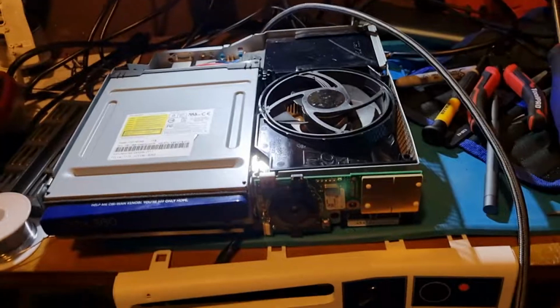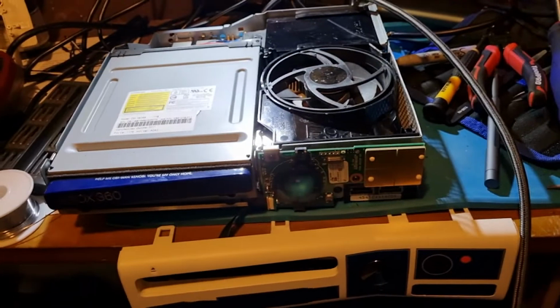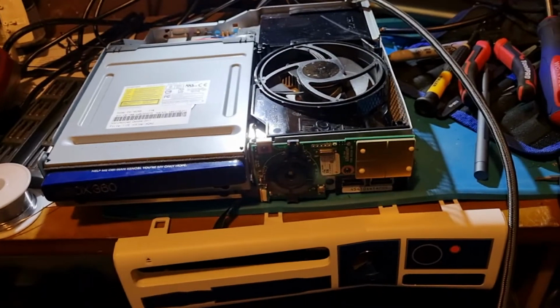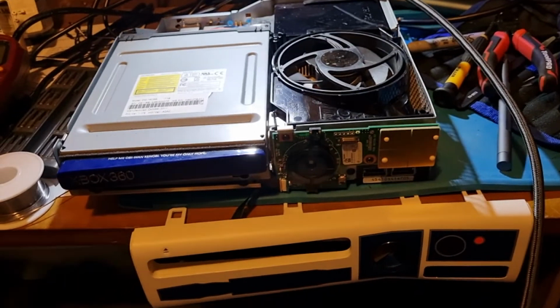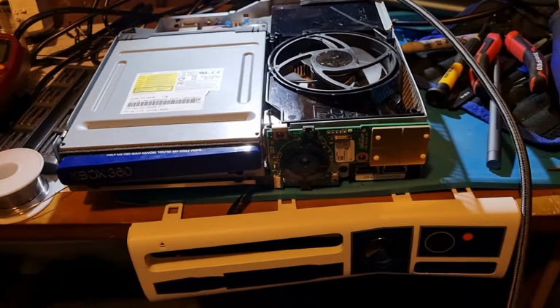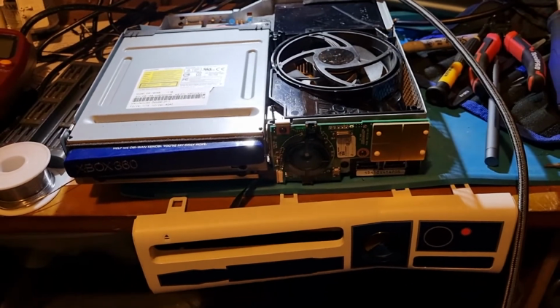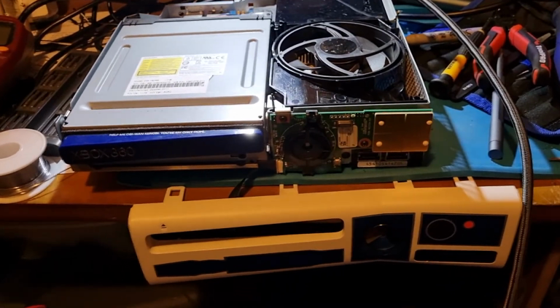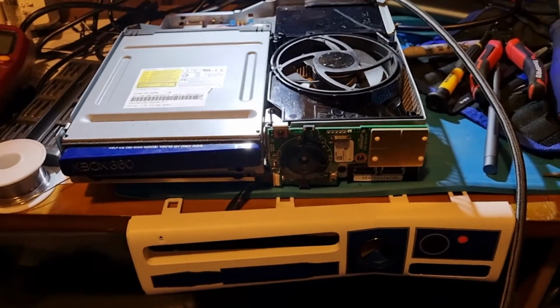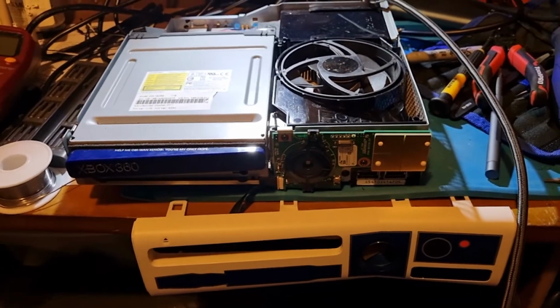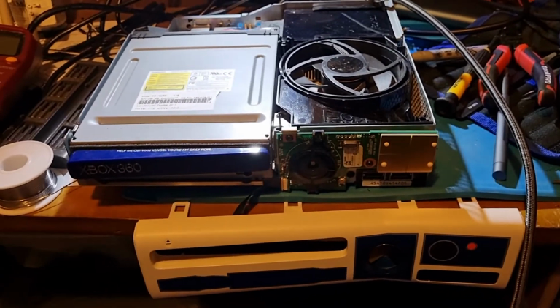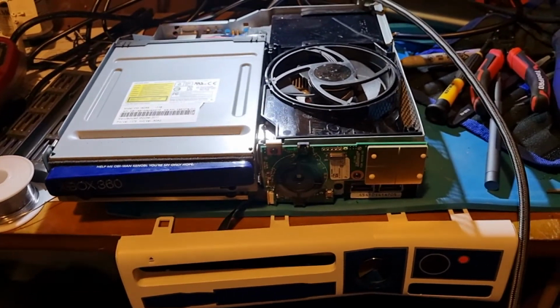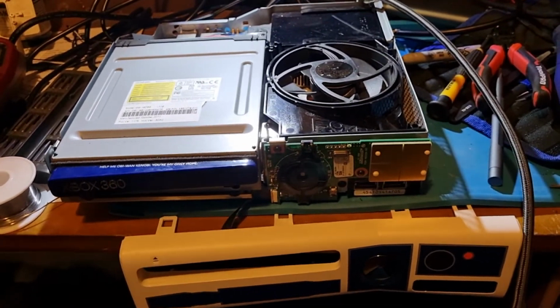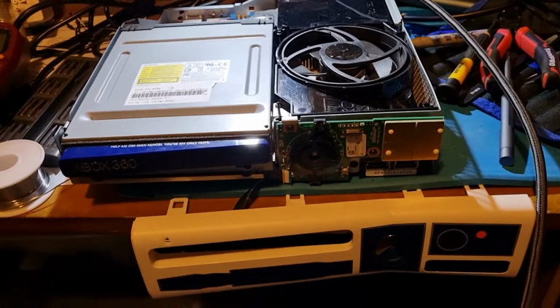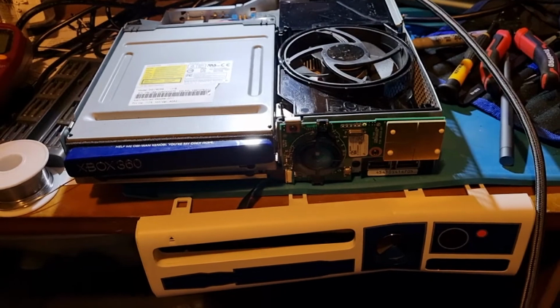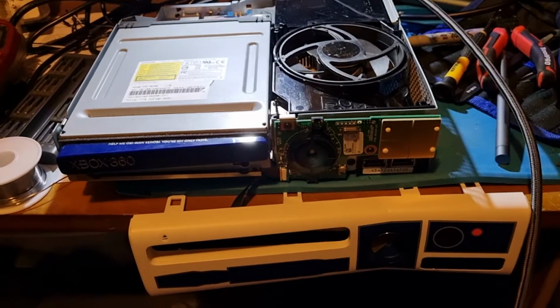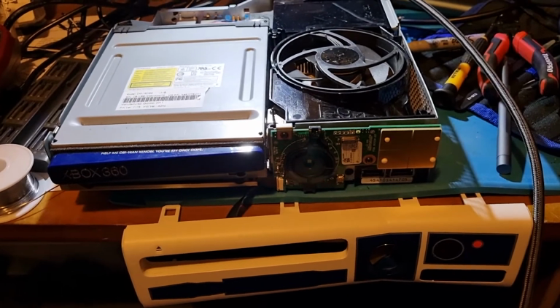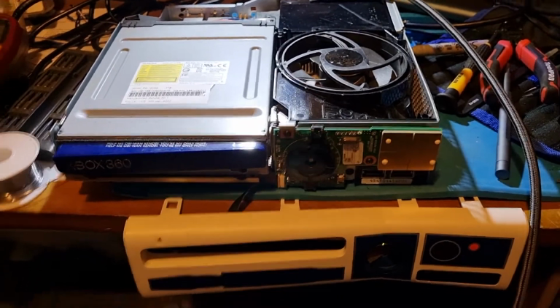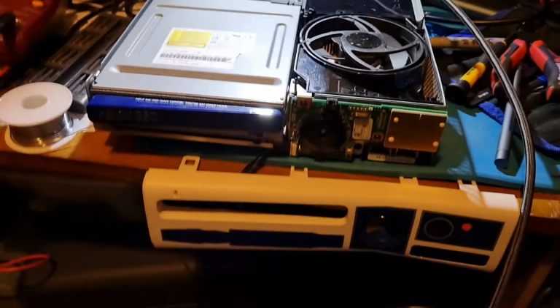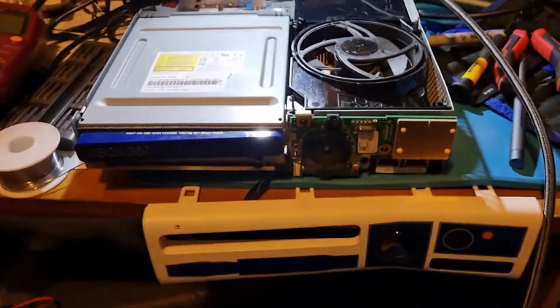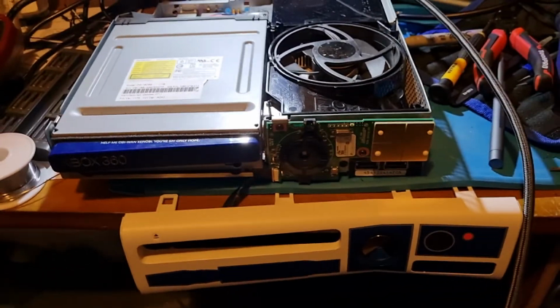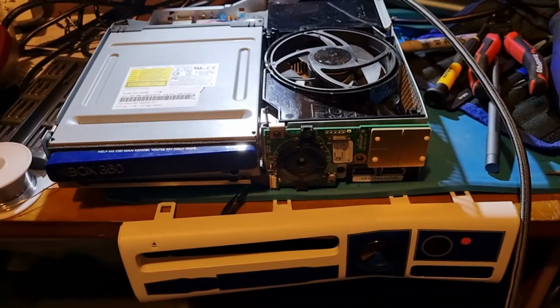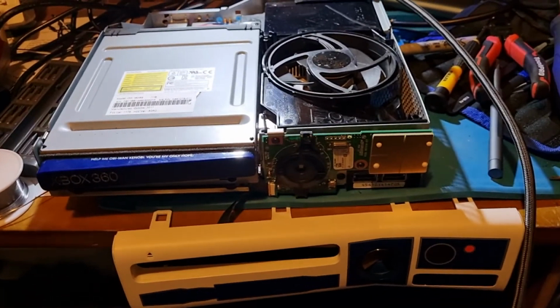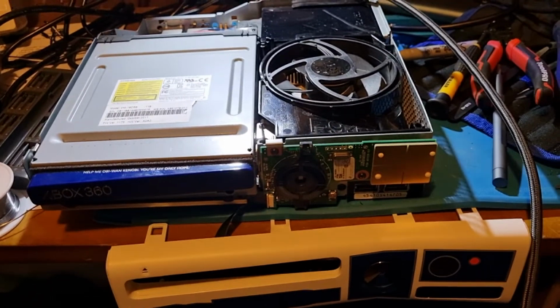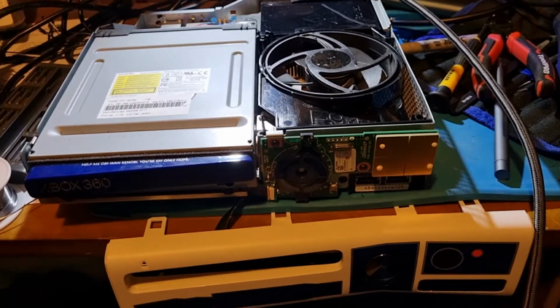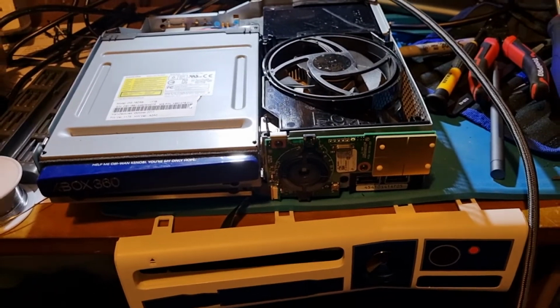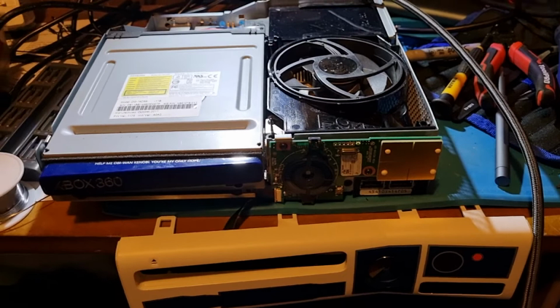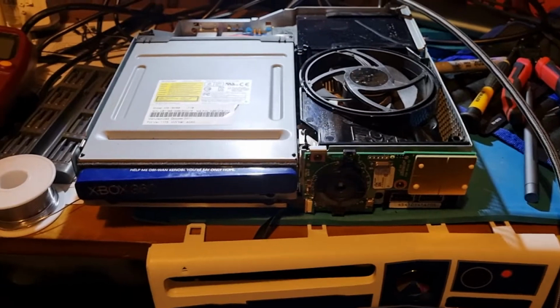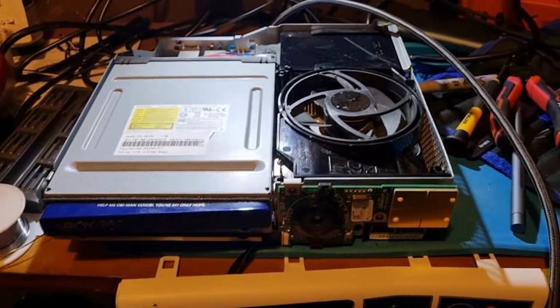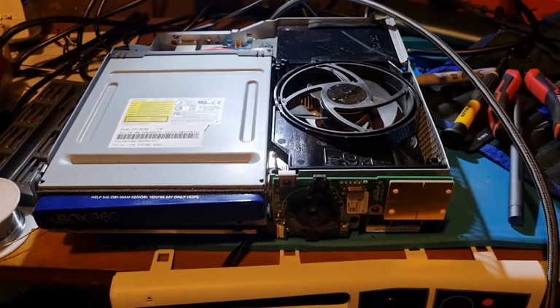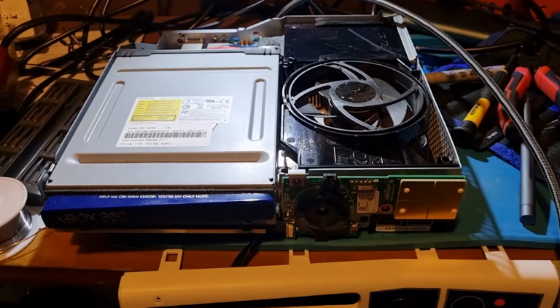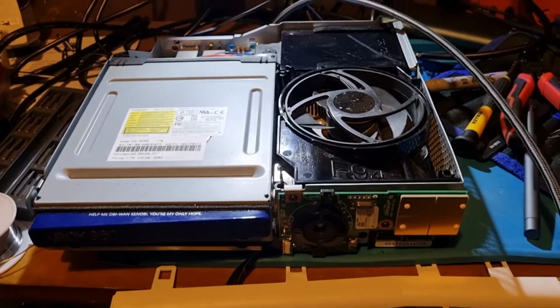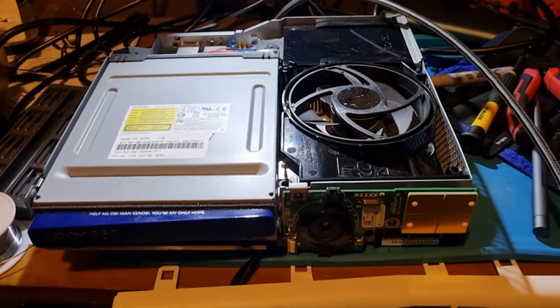This is an R2-D2 Xbox 360. I've bridged those resistors that were beside the heatsink.